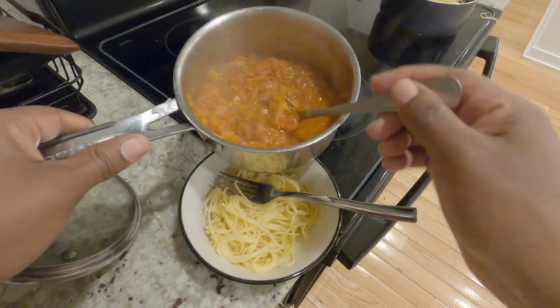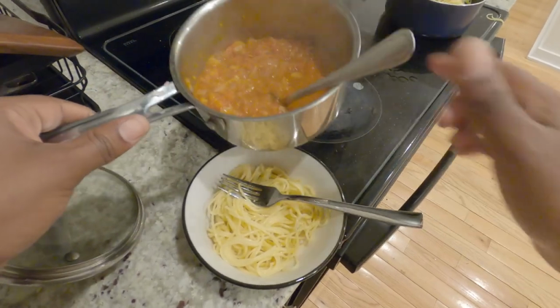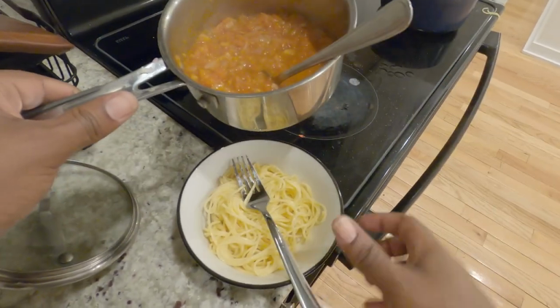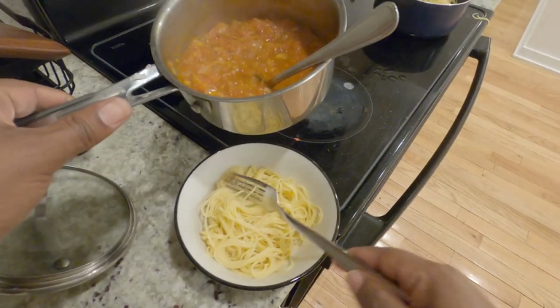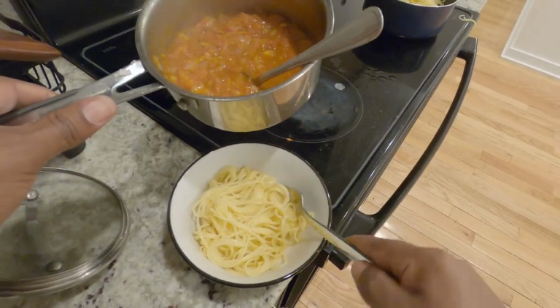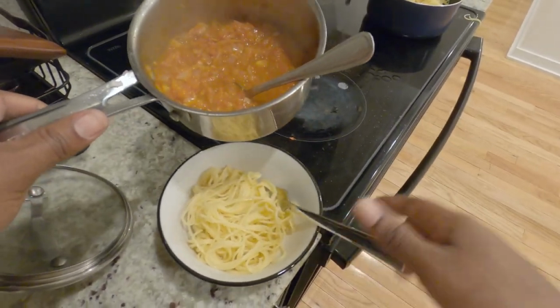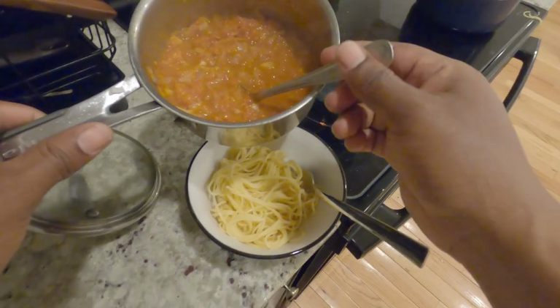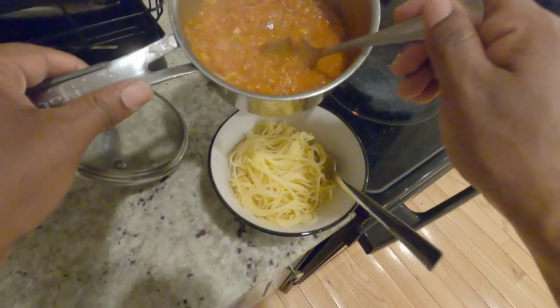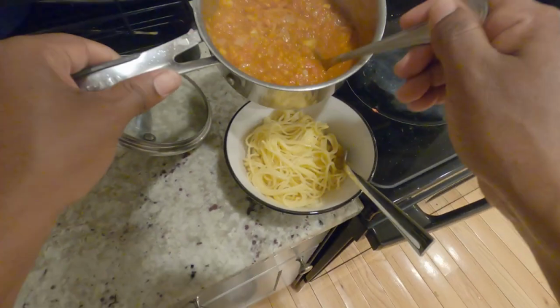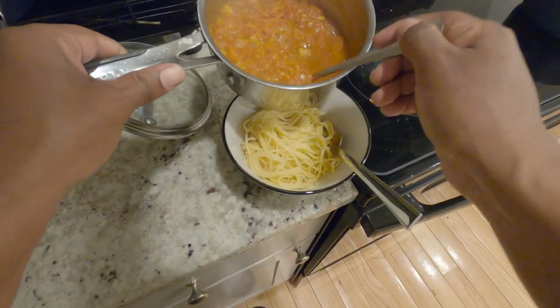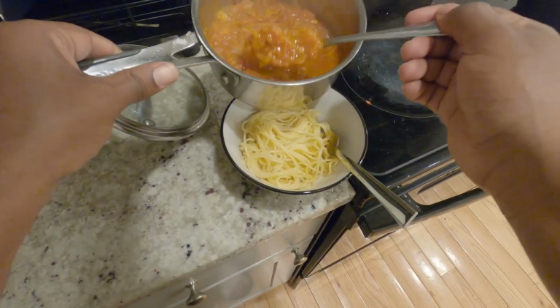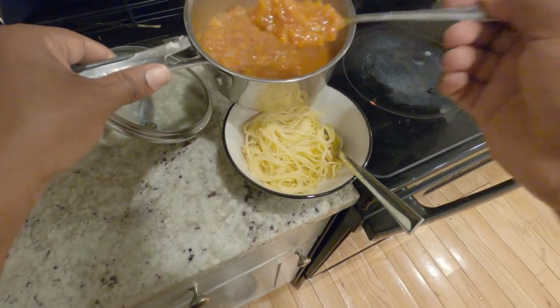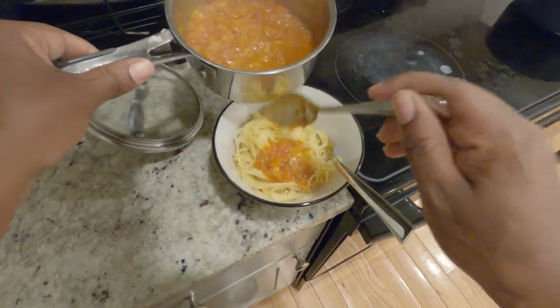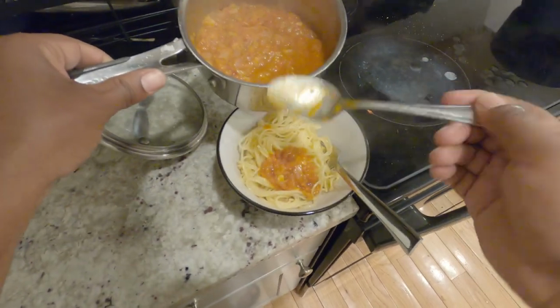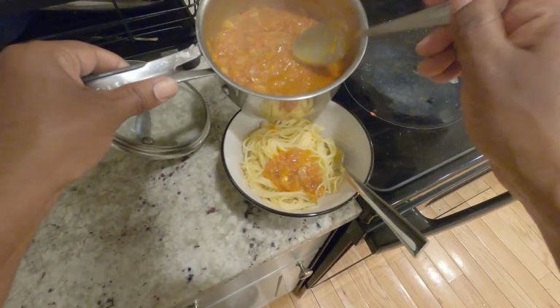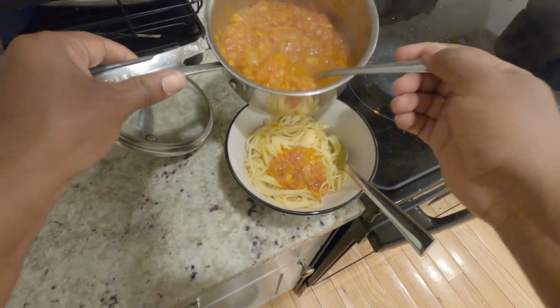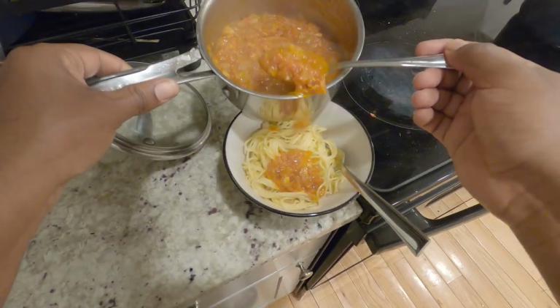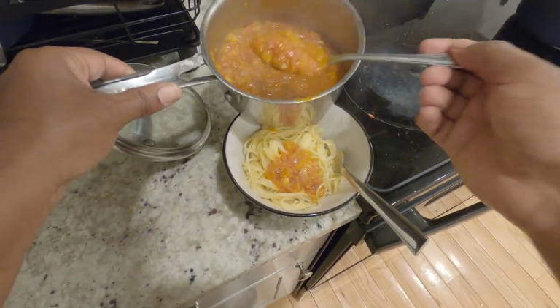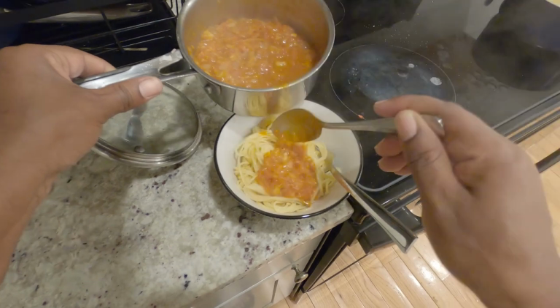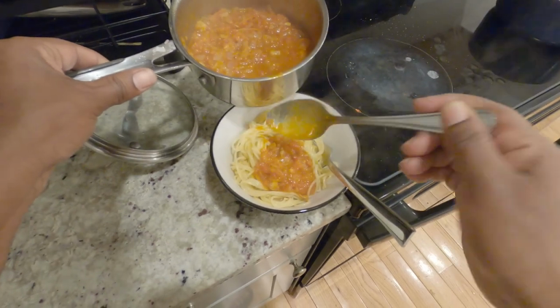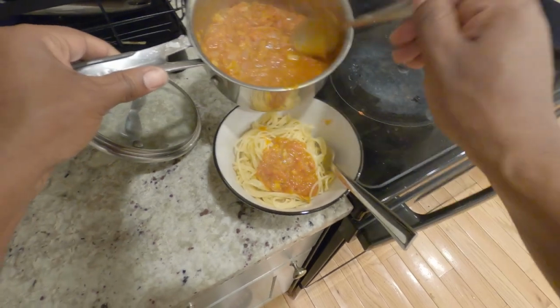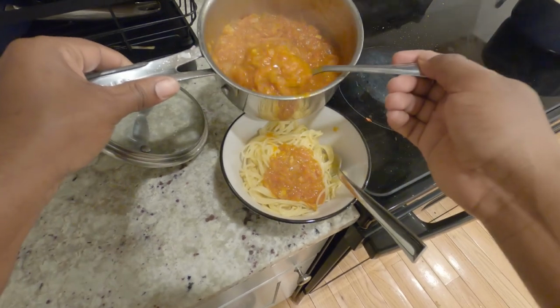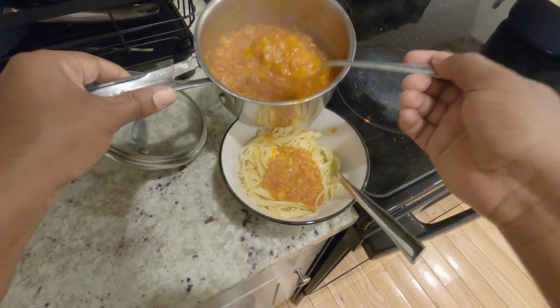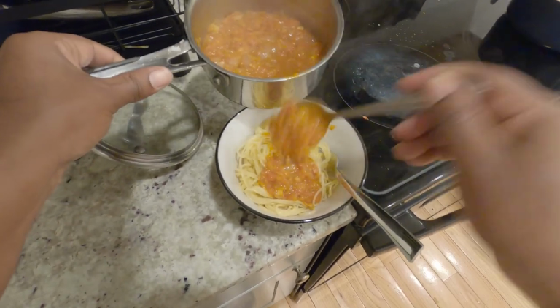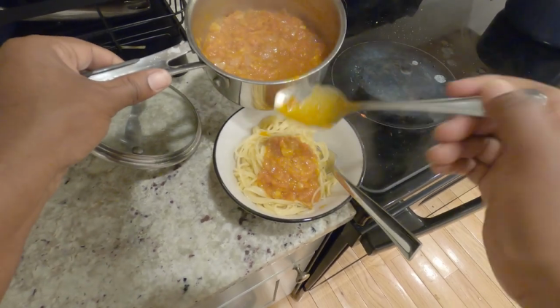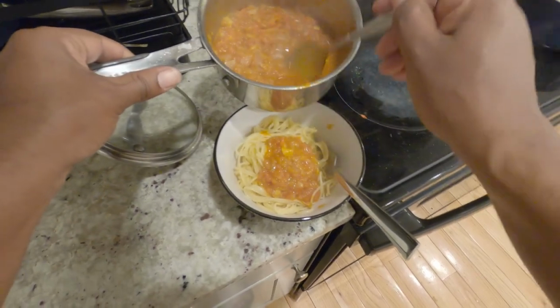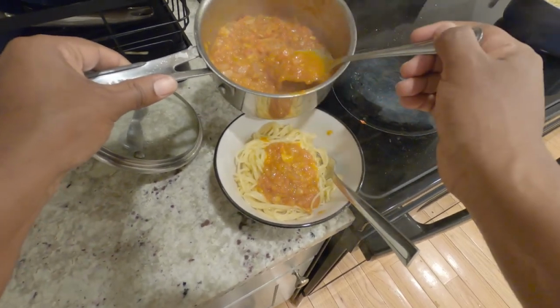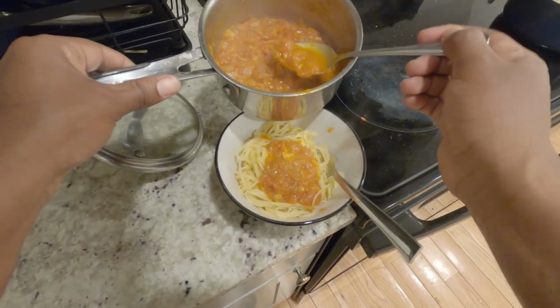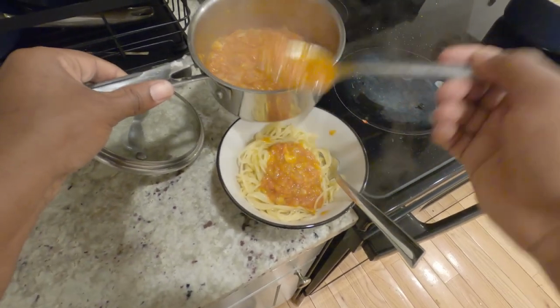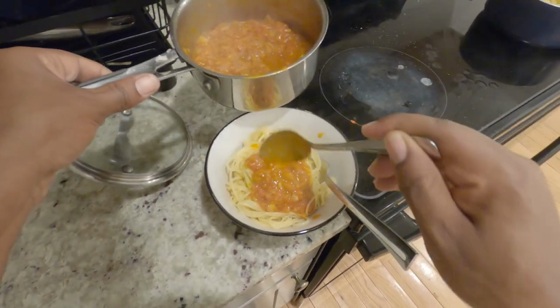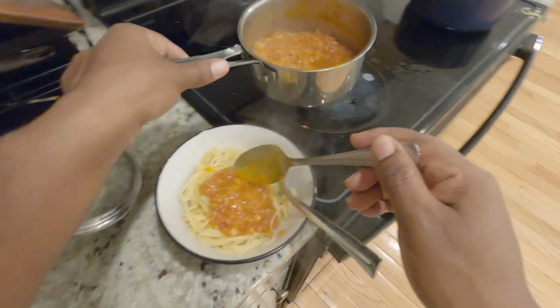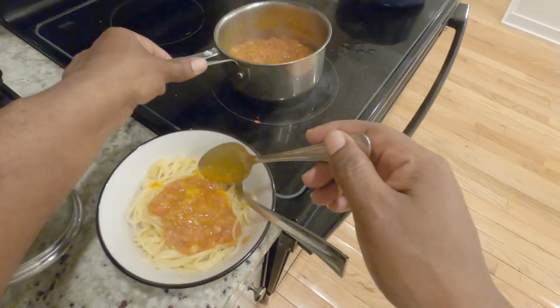If you have any questions or concerns, please go ahead and leave a comment below. I'll be more than happy to respond to you. And yeah, we eat it all.